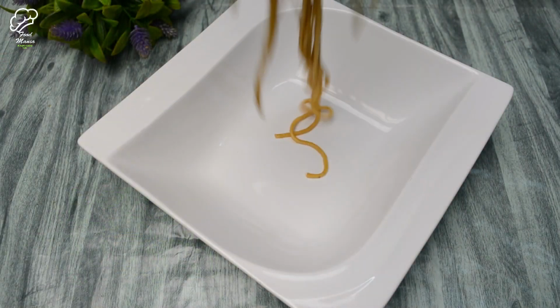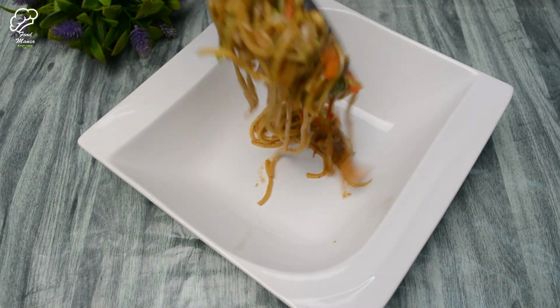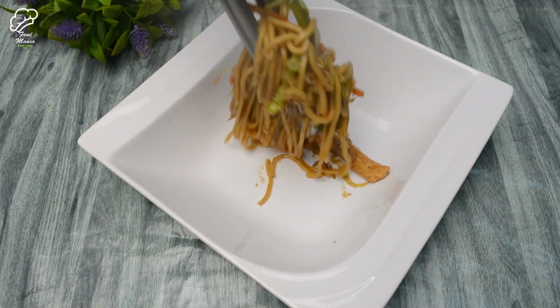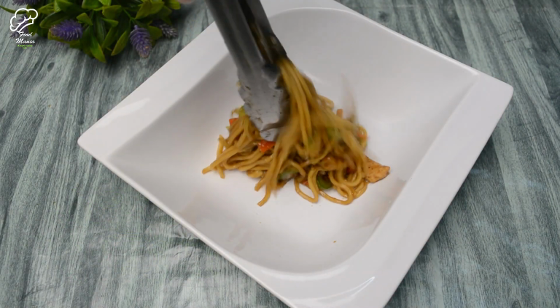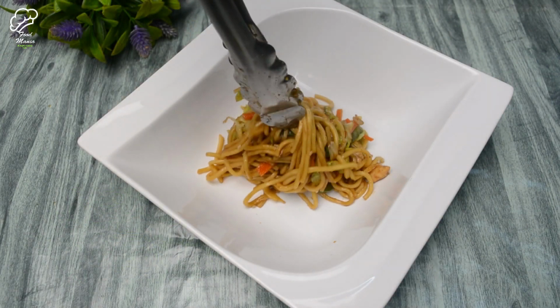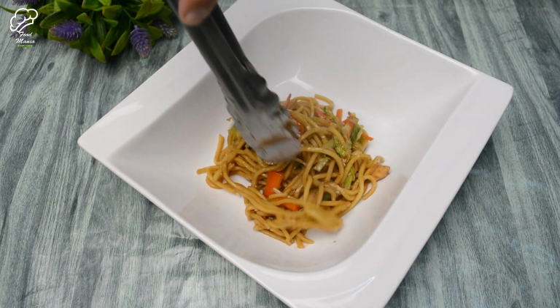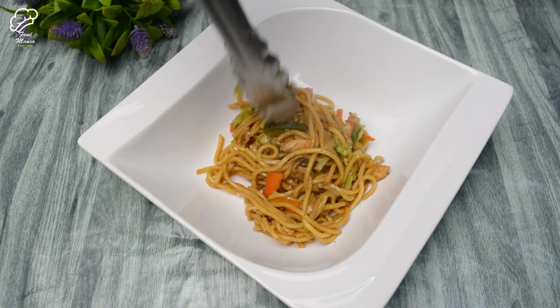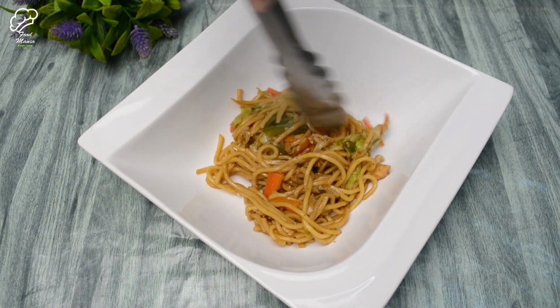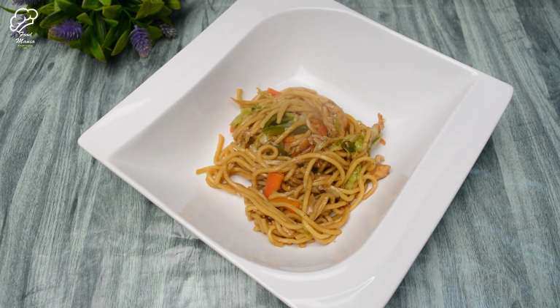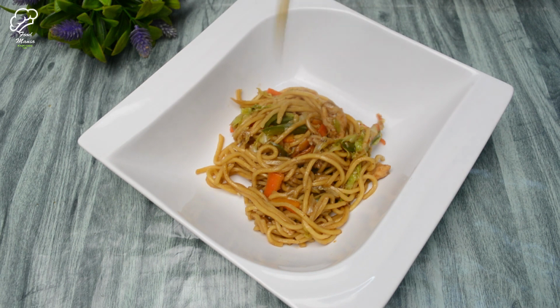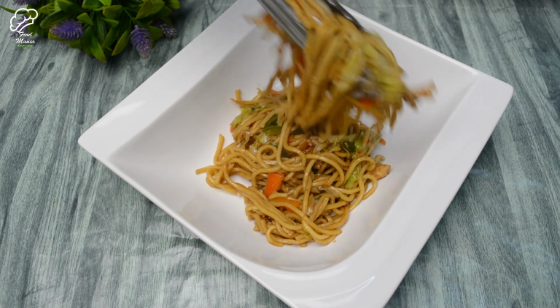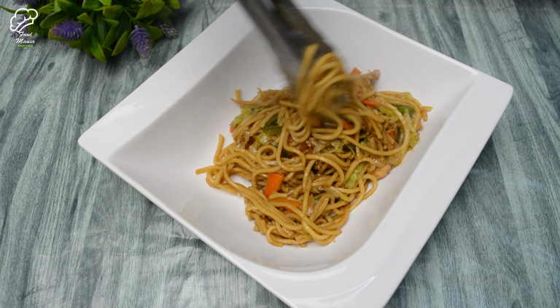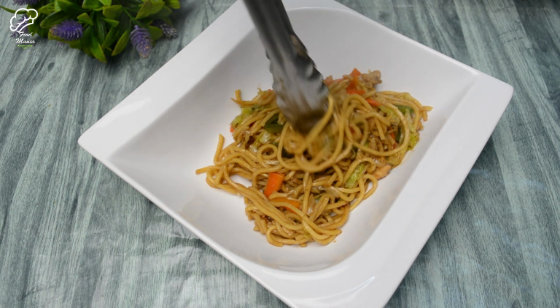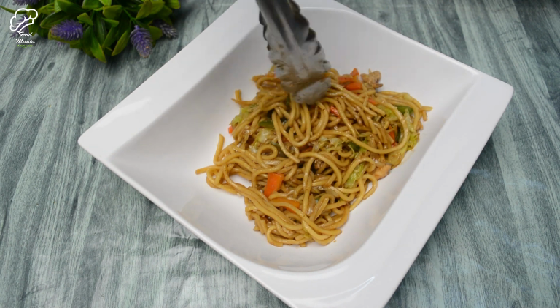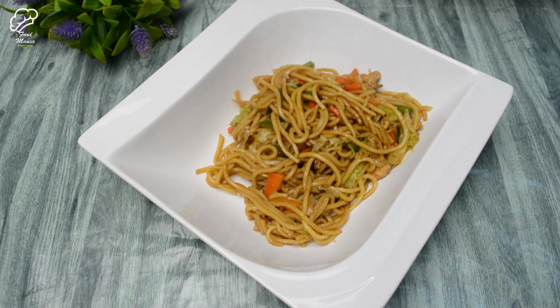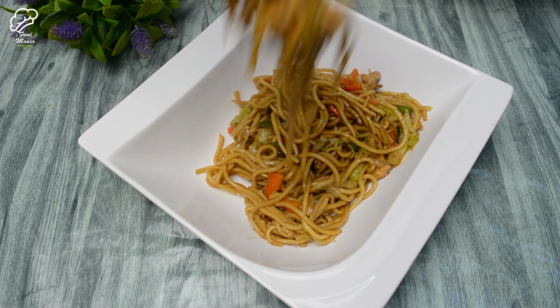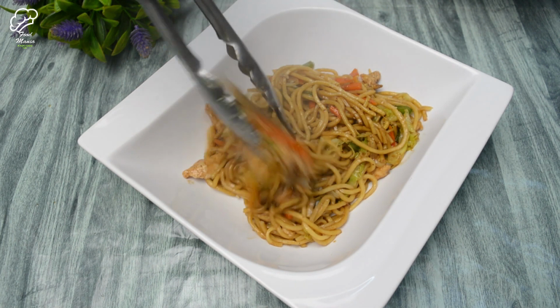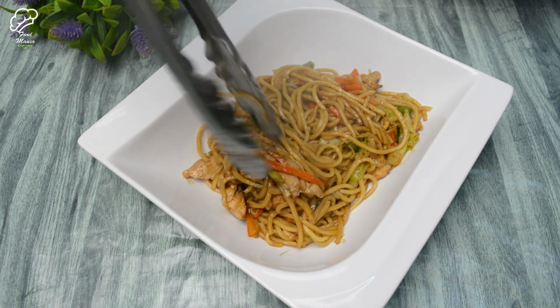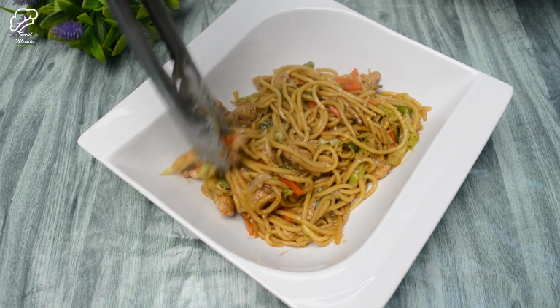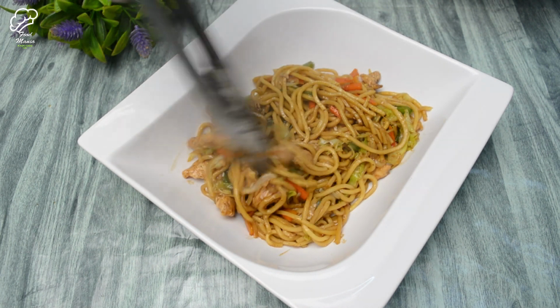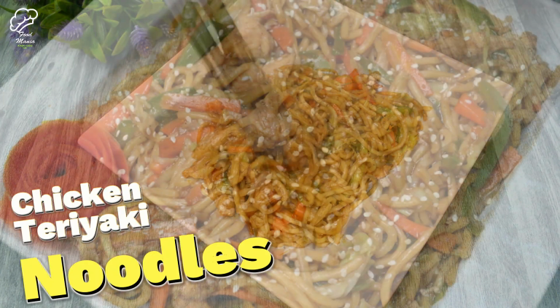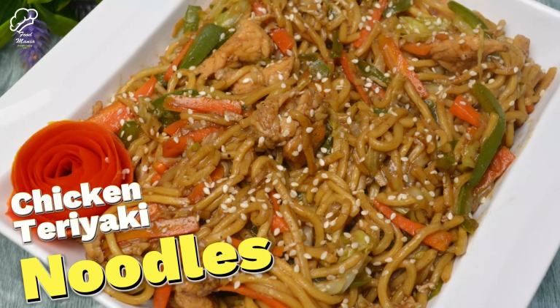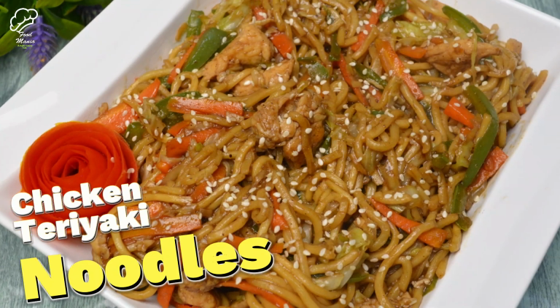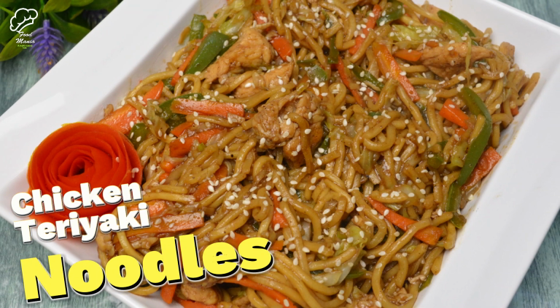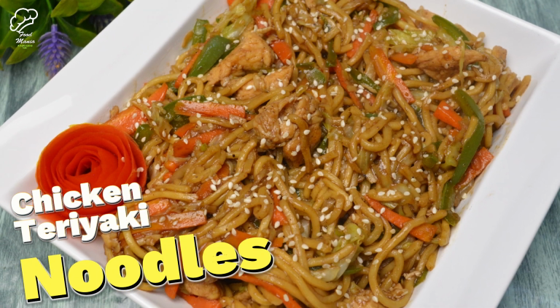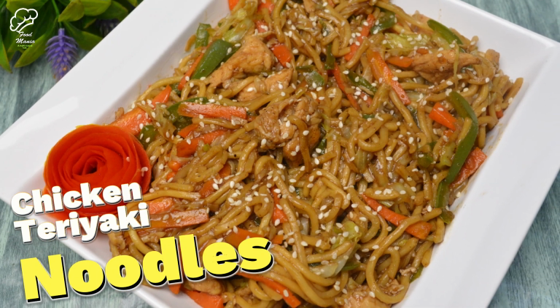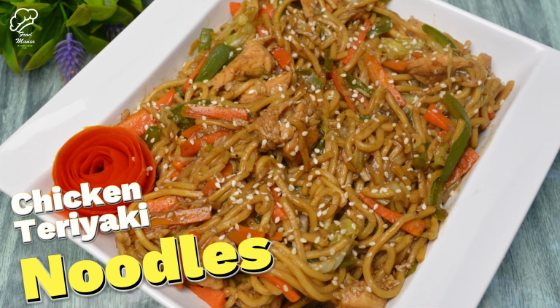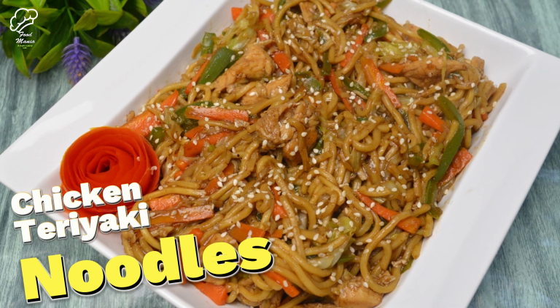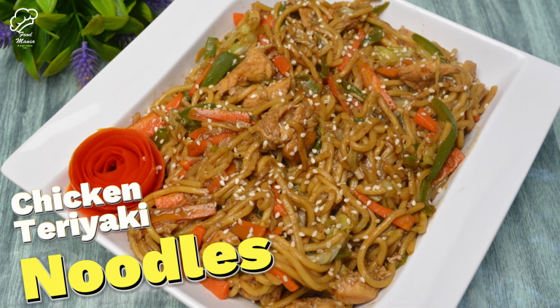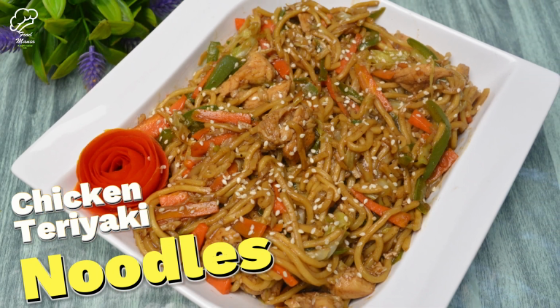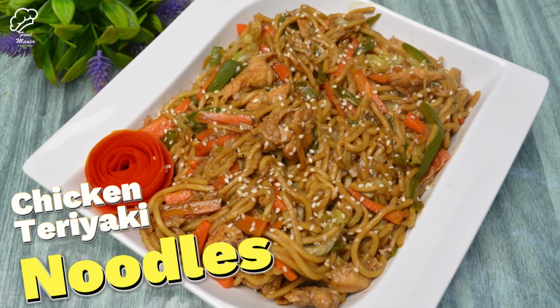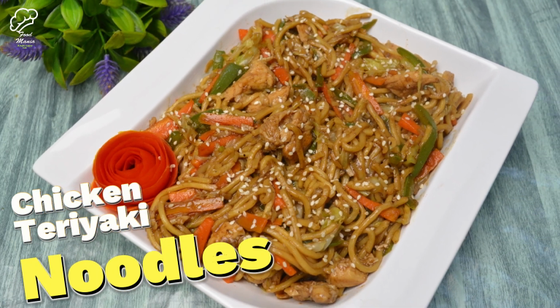Hello, welcome to Food Mania. How are you all? I hope that you will be fine. We are here for a quick and easy recipe which is called chicken teriyaki noodles. It is a very tasty recipe. So without wasting any time, we will start.